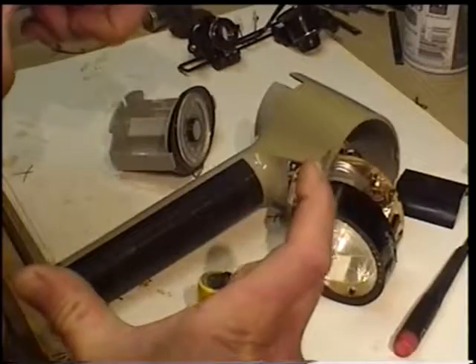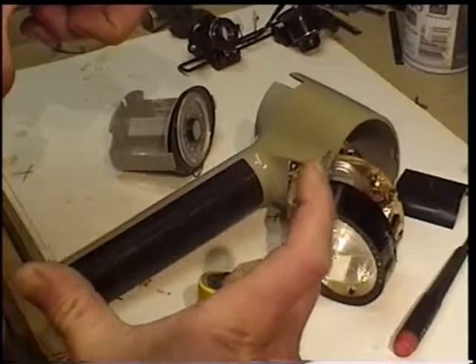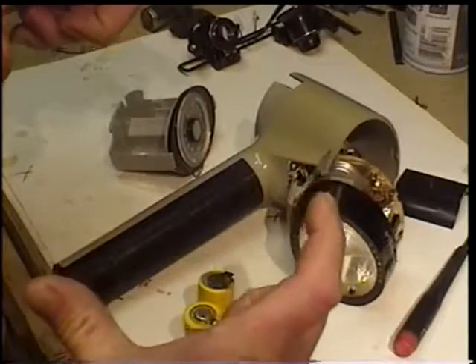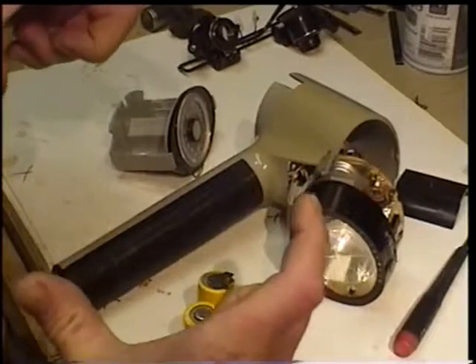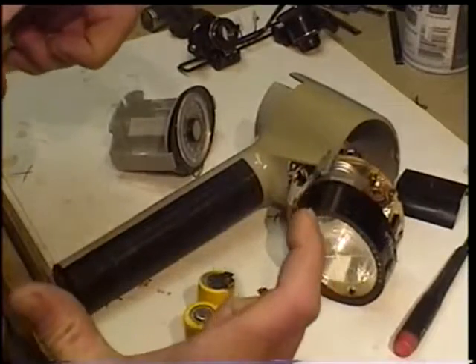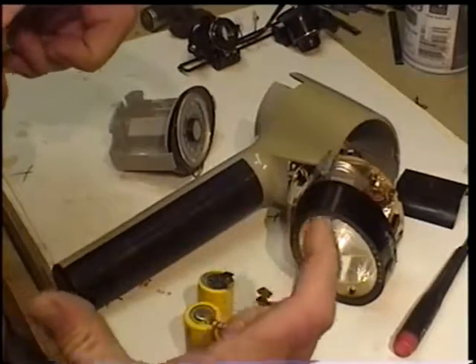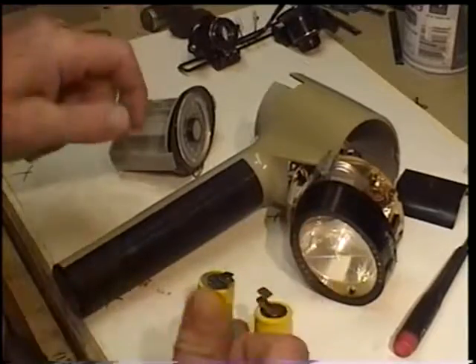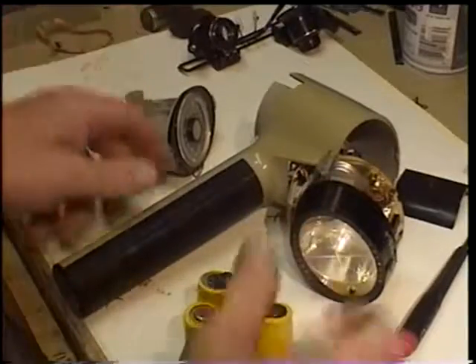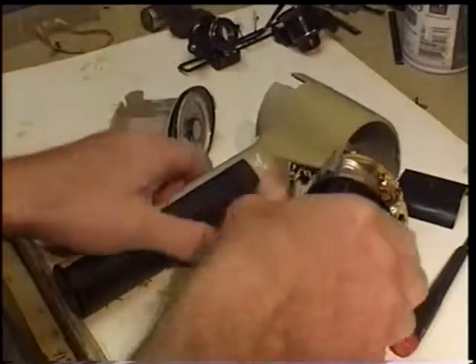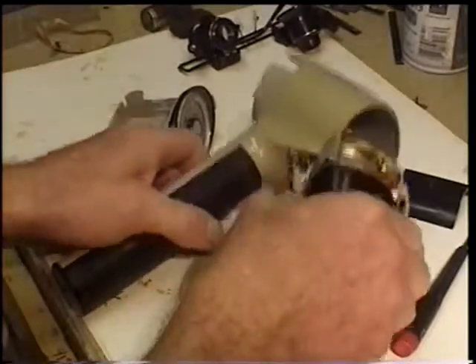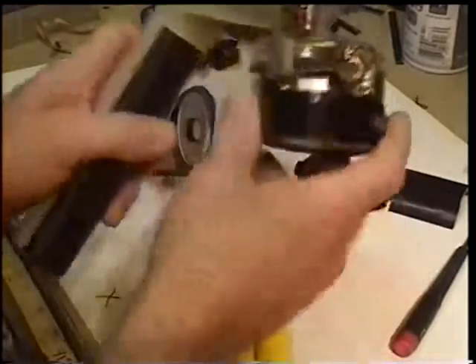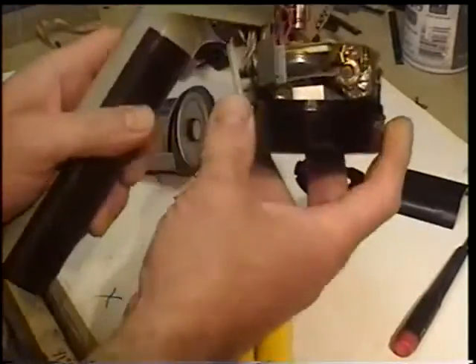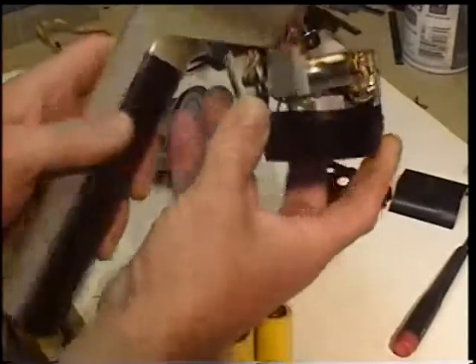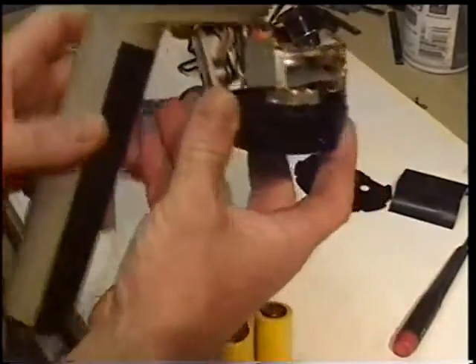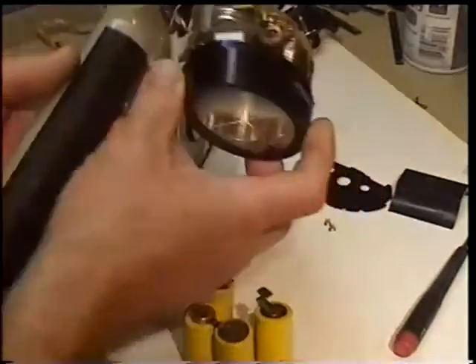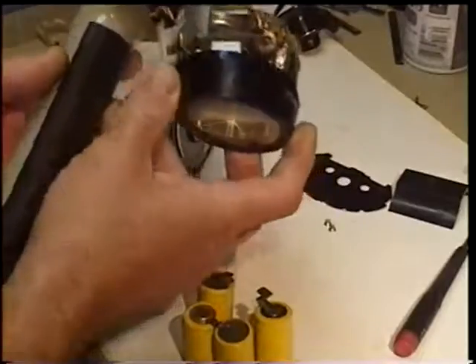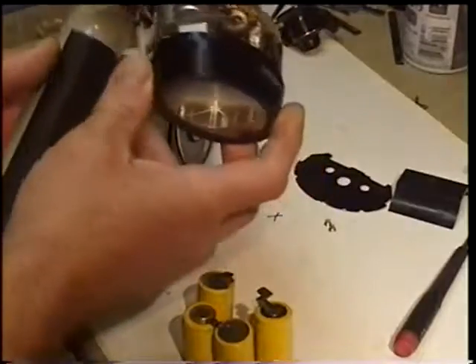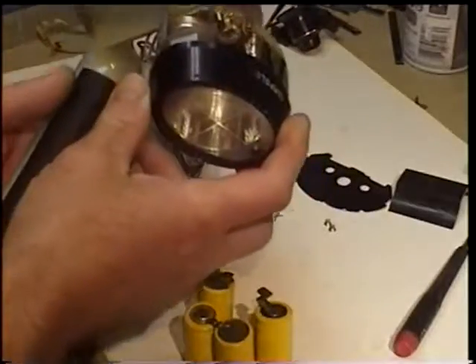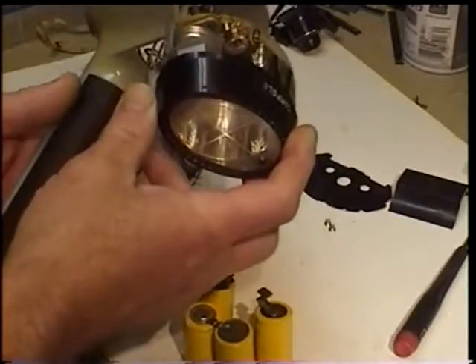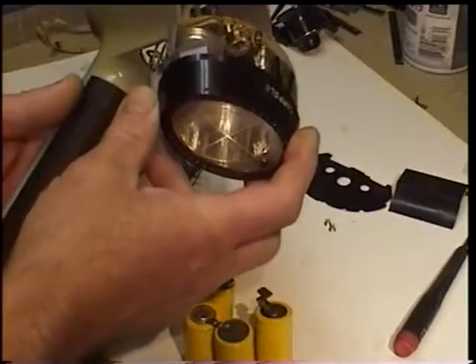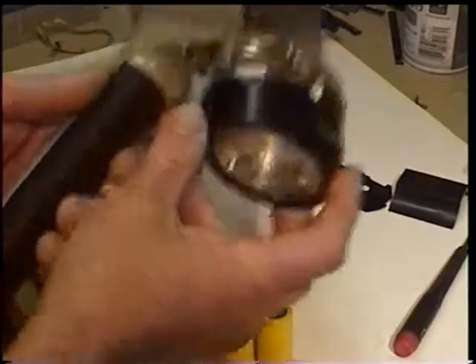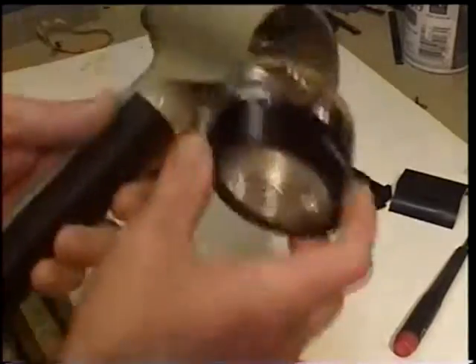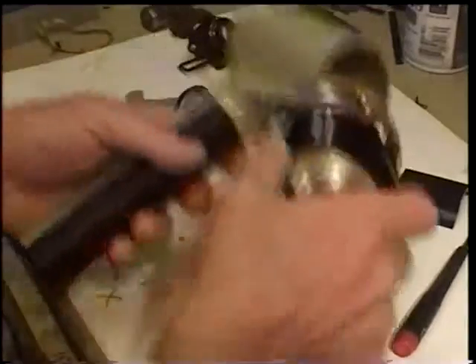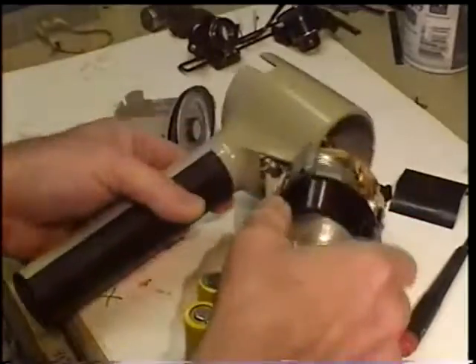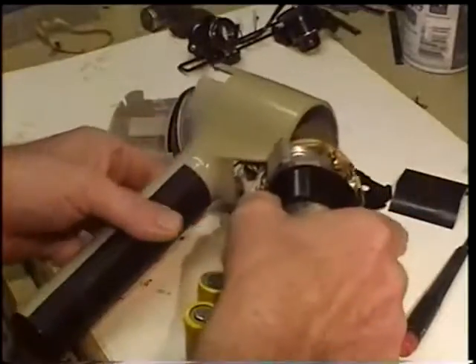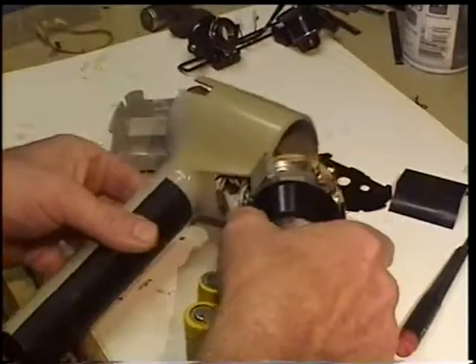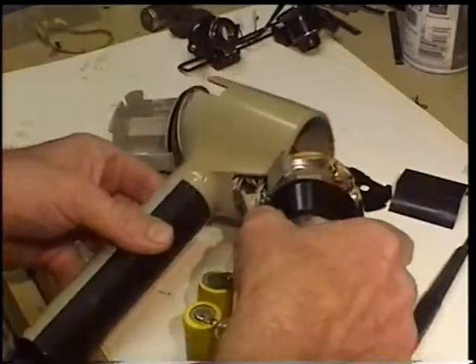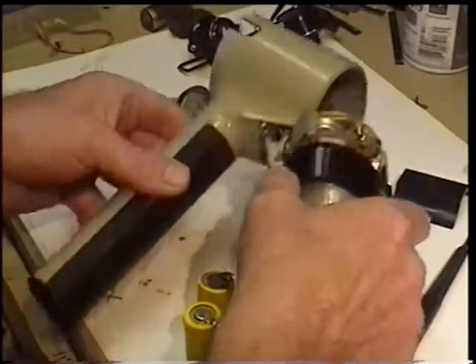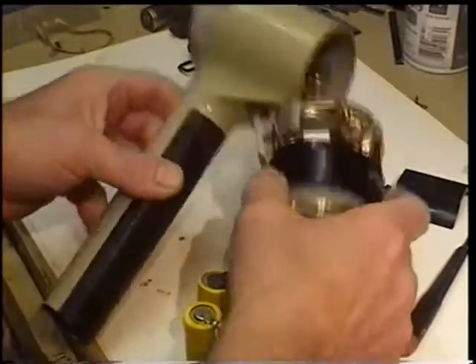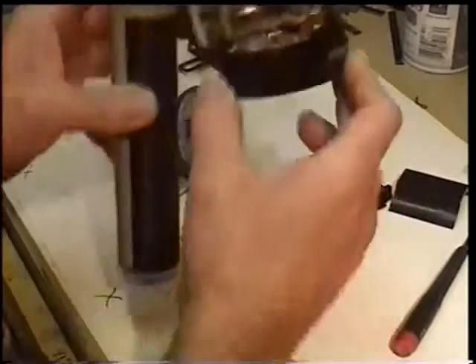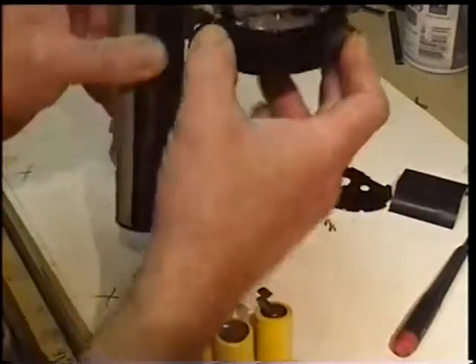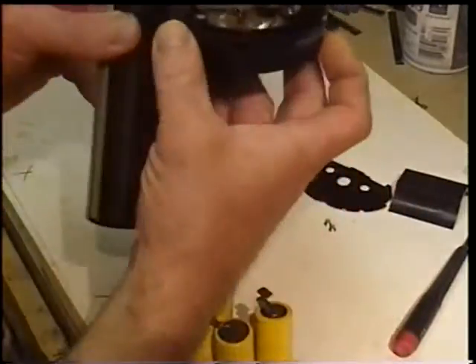A 510-volt battery pack — this is not one of those. But that's pretty much it. I wanted to show you that. That's how you get it apart.